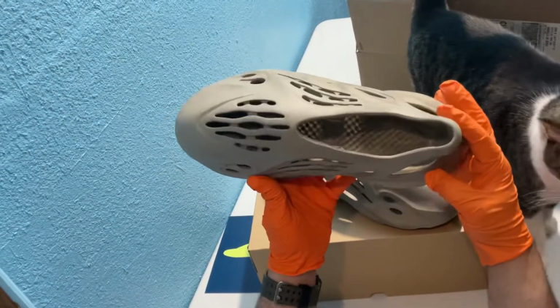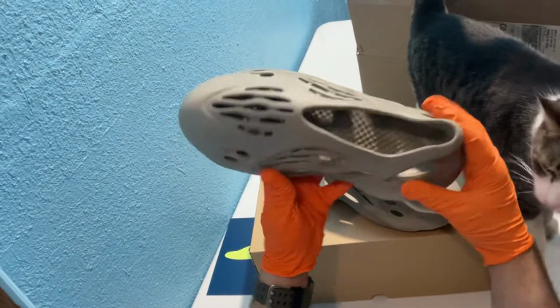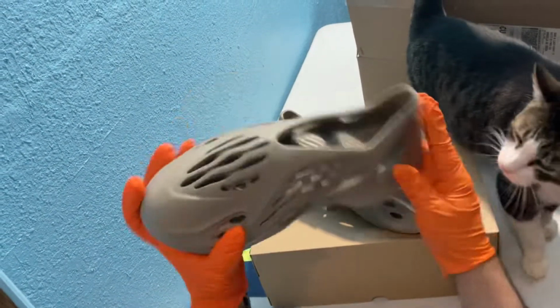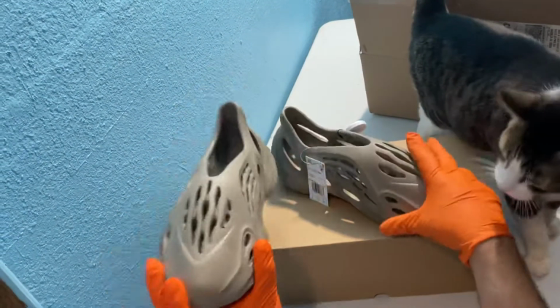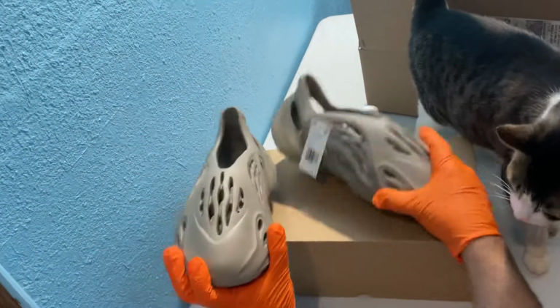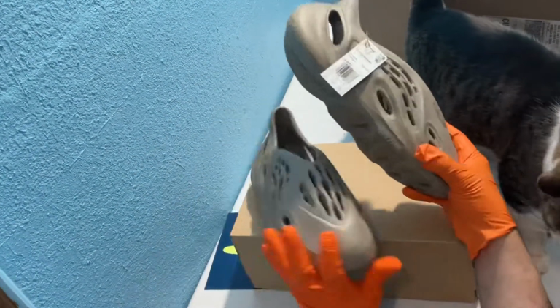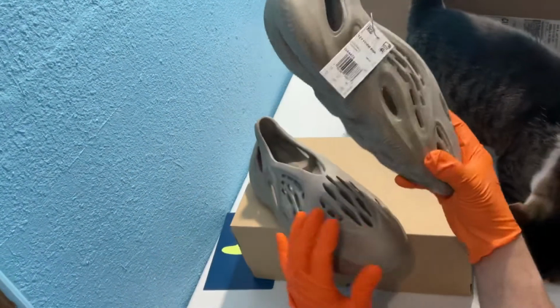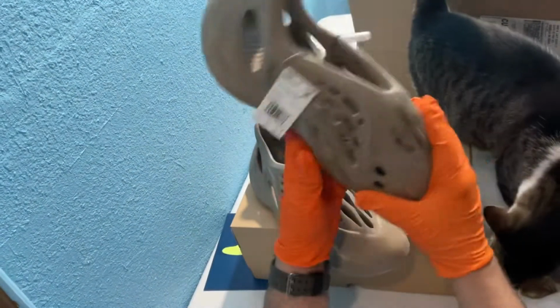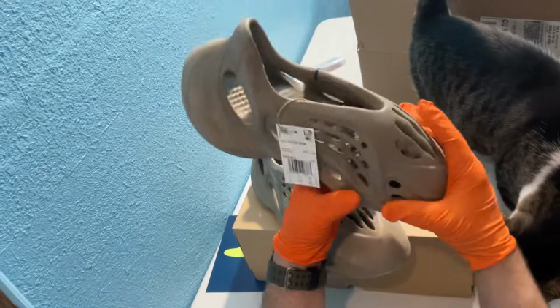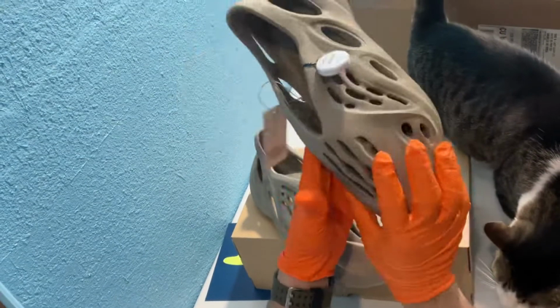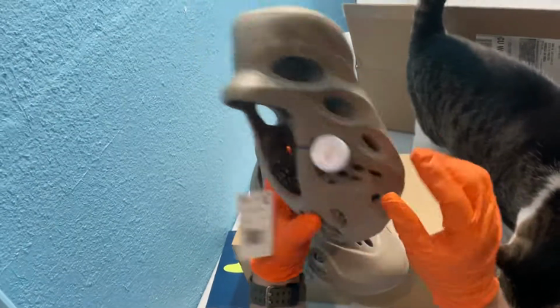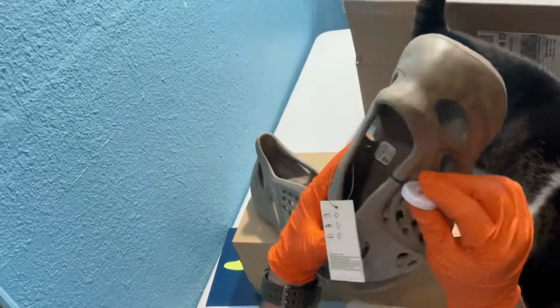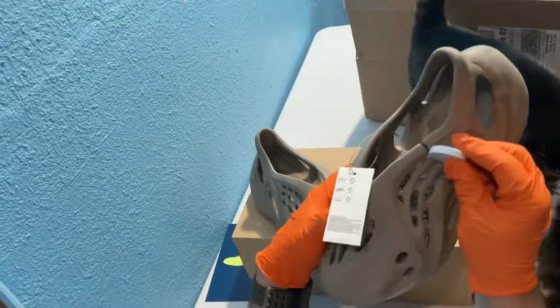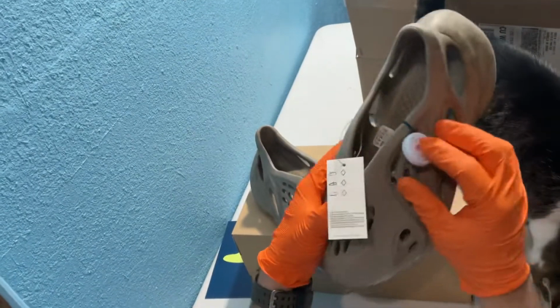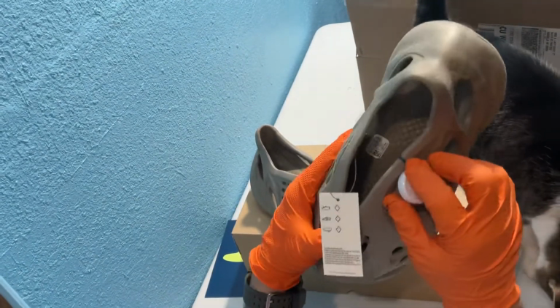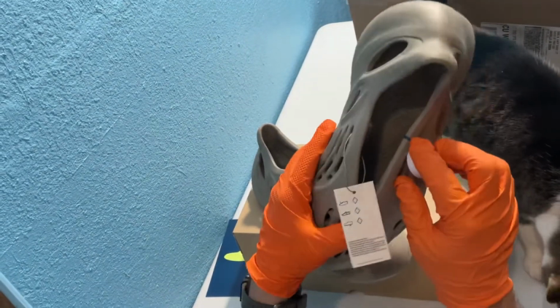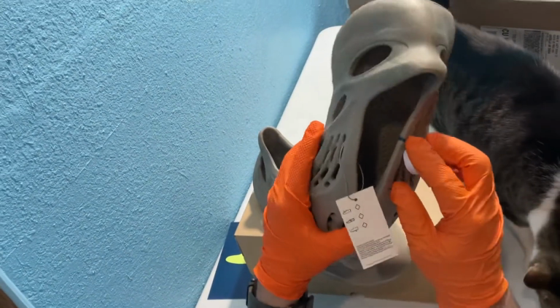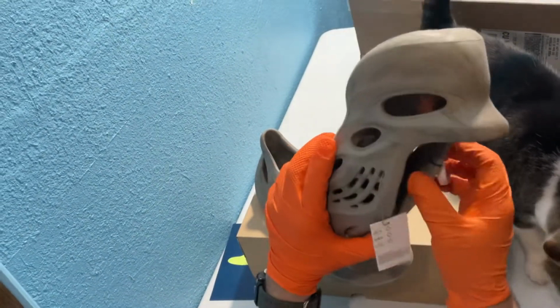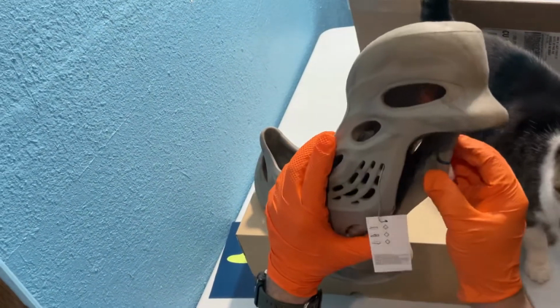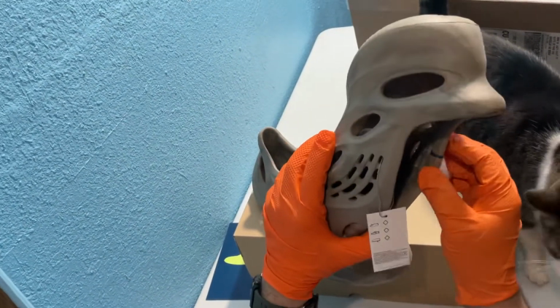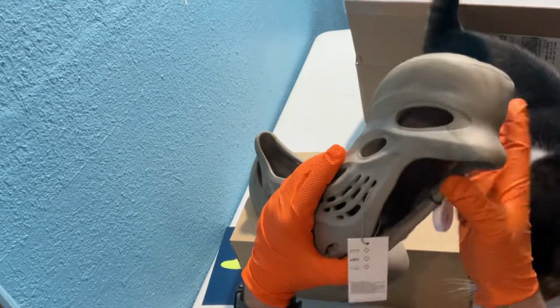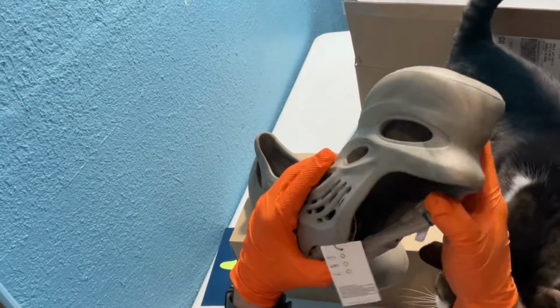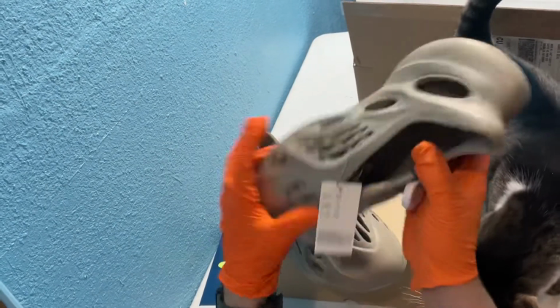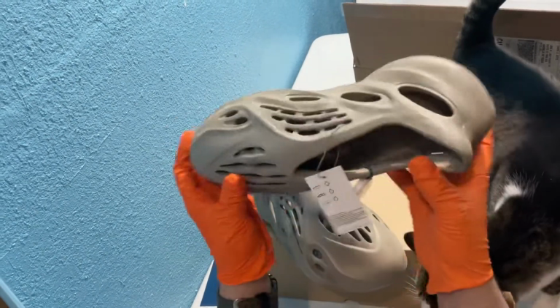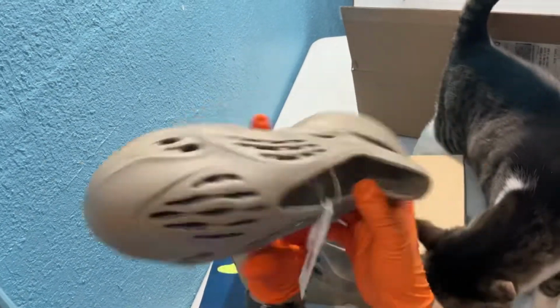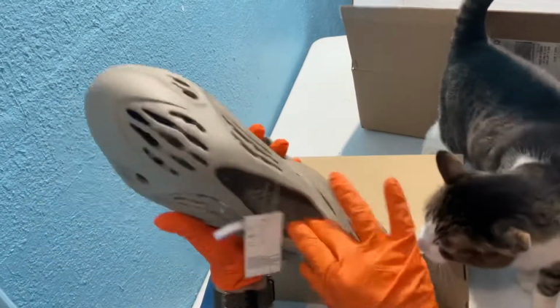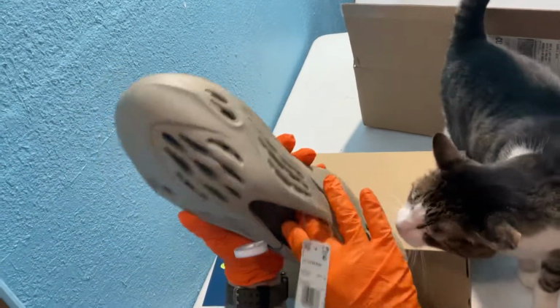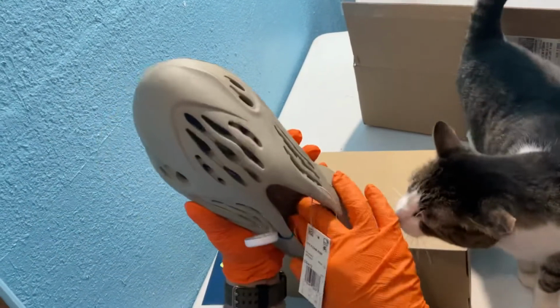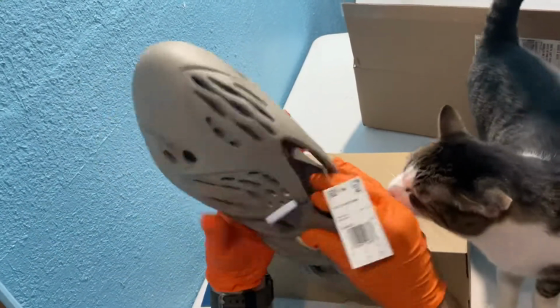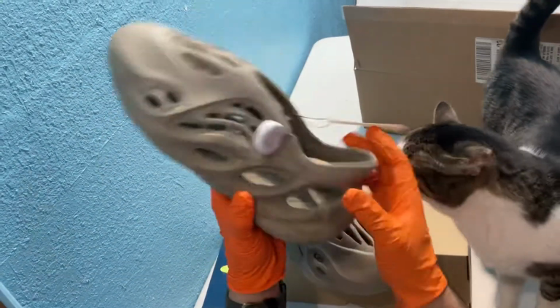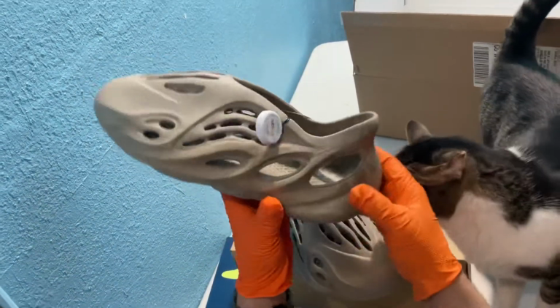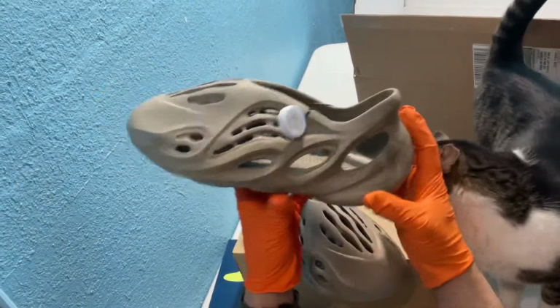But pretty good looking shoe — or clog. This is on very tight. It's done a little bit of crushing here to the shoe, but I guess it doesn't really matter — it's just foam. They feel wonderfully soft inside and pretty sturdy on the outside.